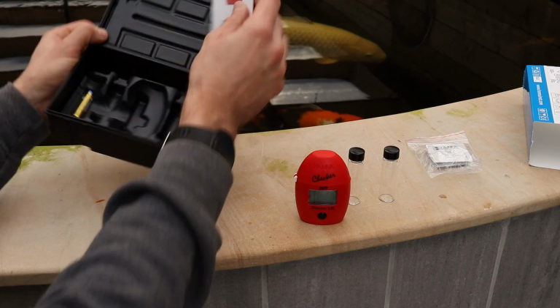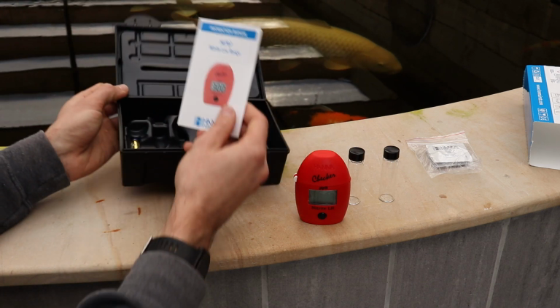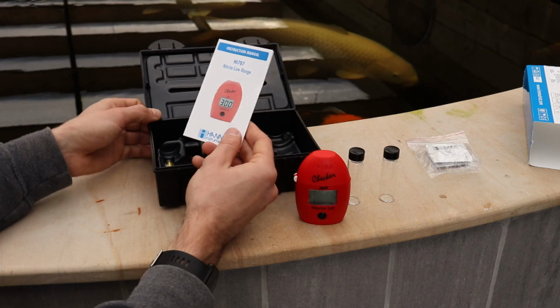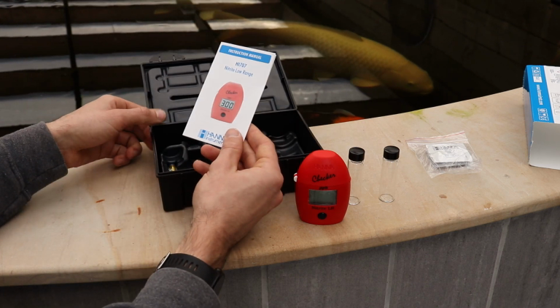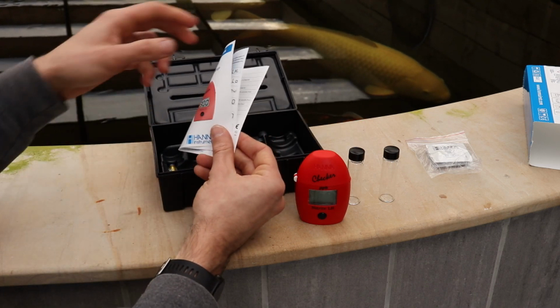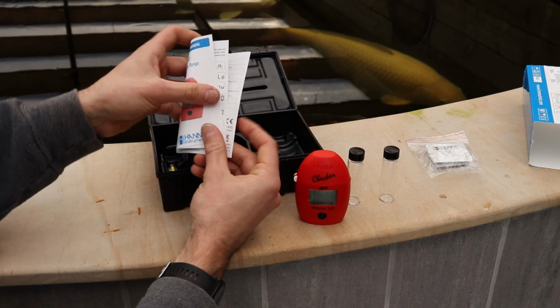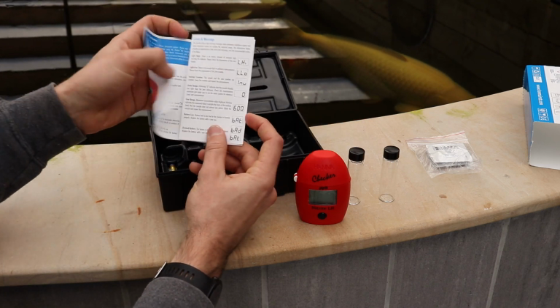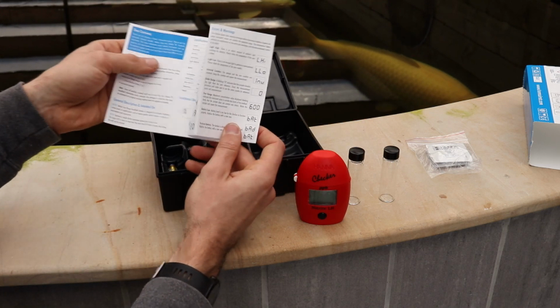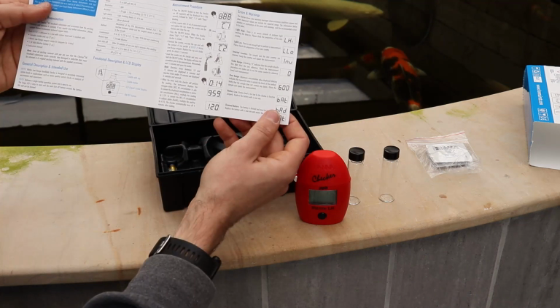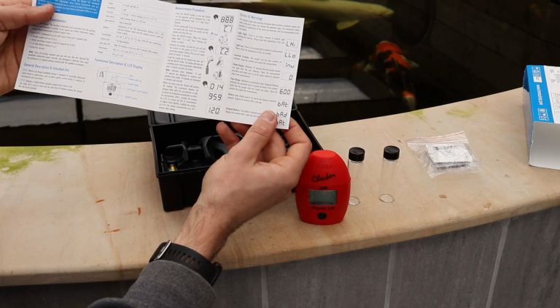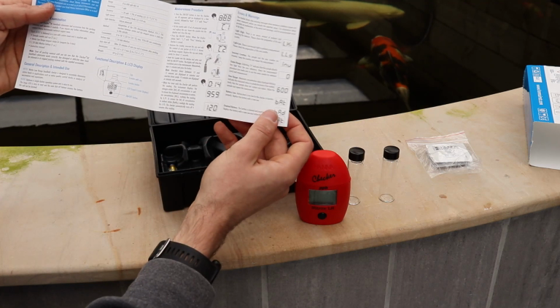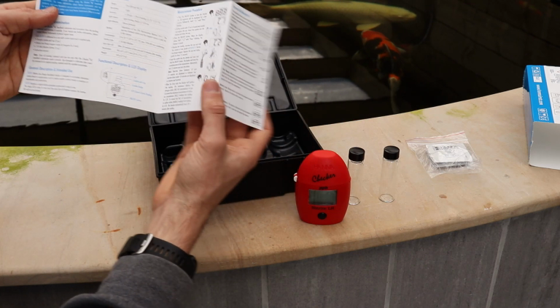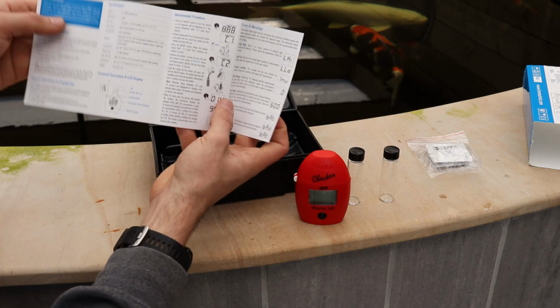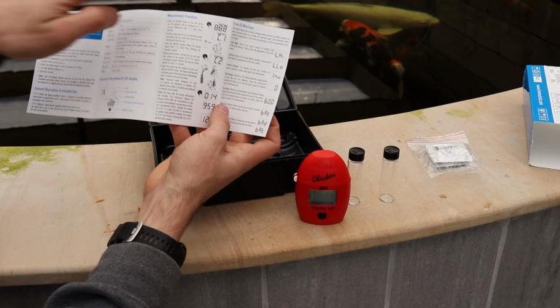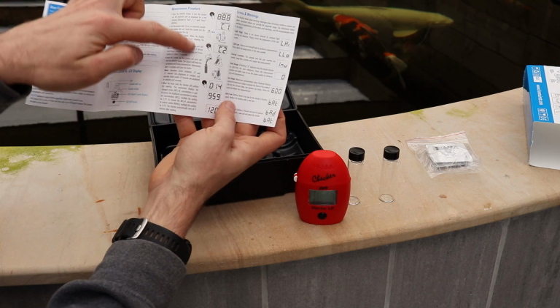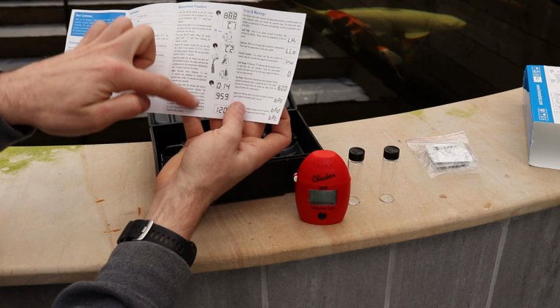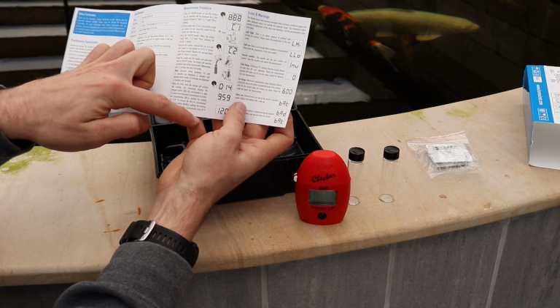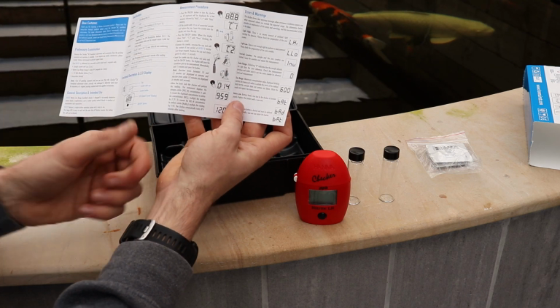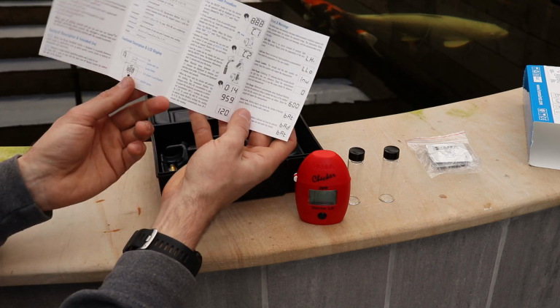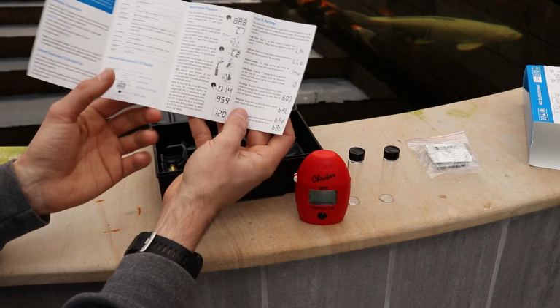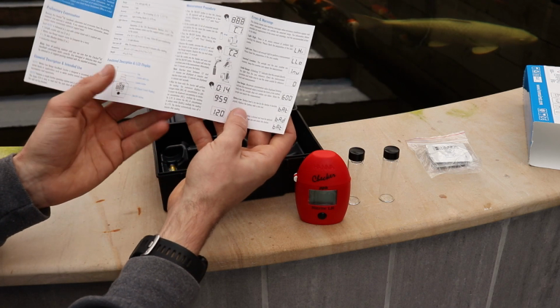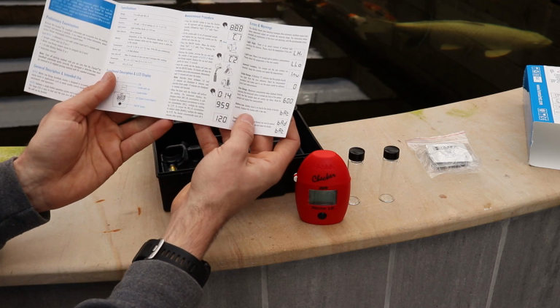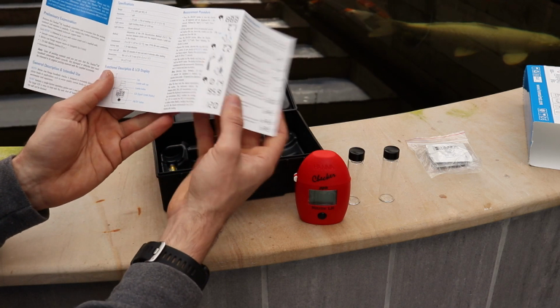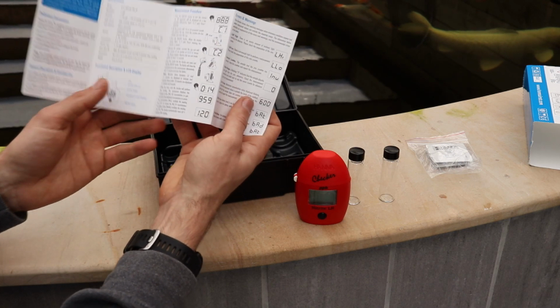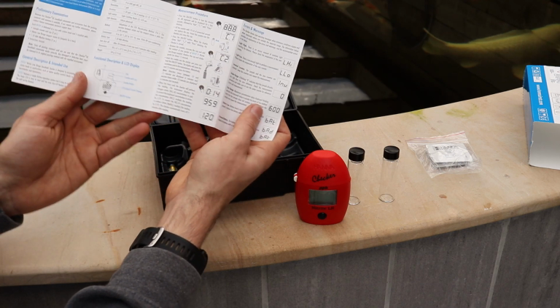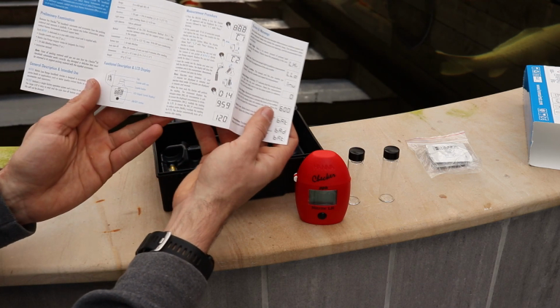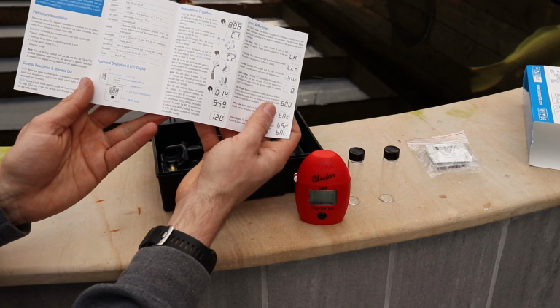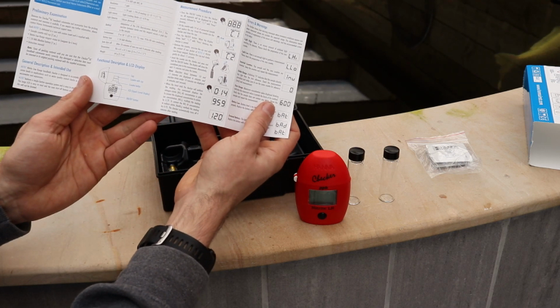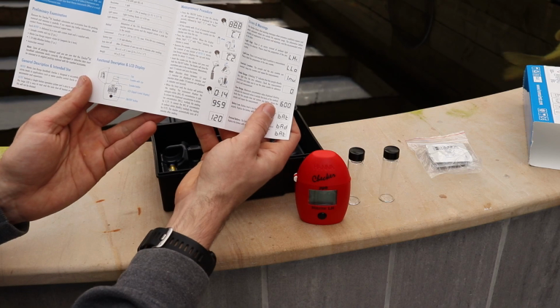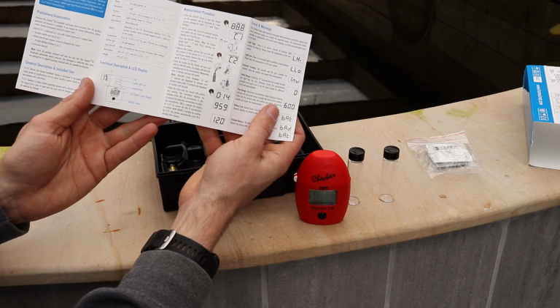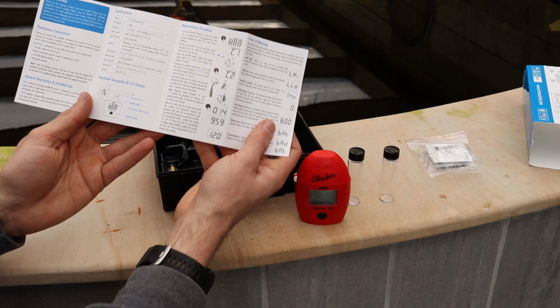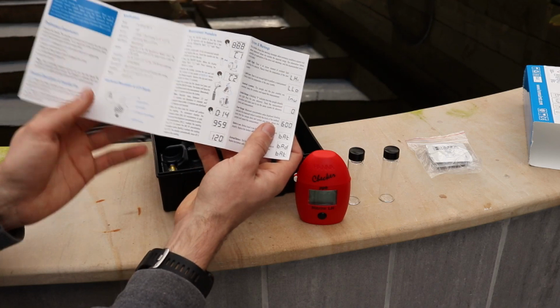At the top you've got your manual — how to take a reading. If you follow this step by step it's going to tell you absolutely everything I do in this video, however this can get a little bit confusing, hence why we're here today.